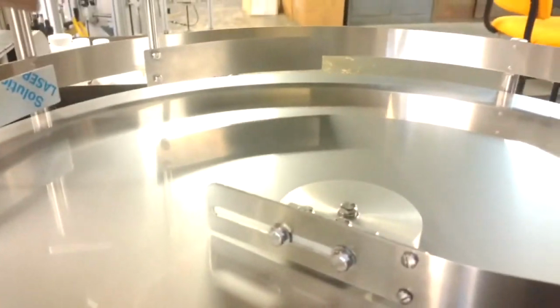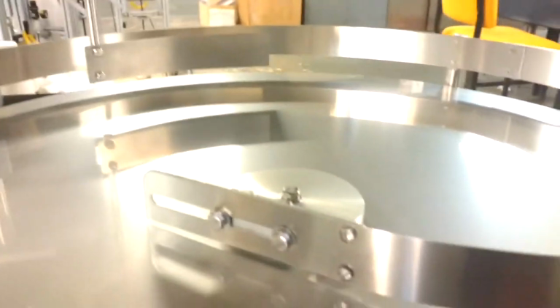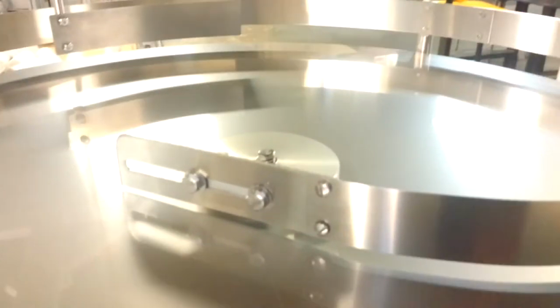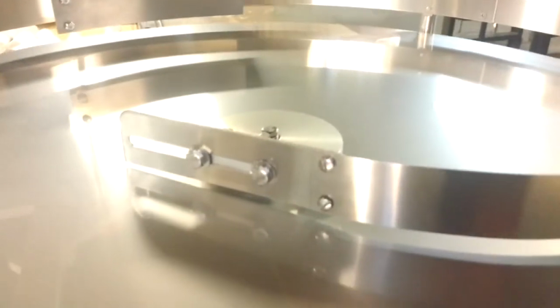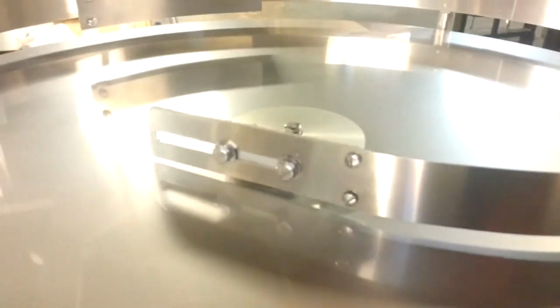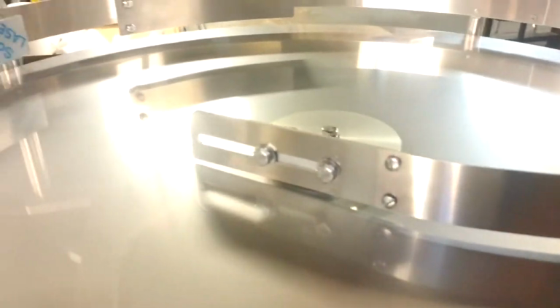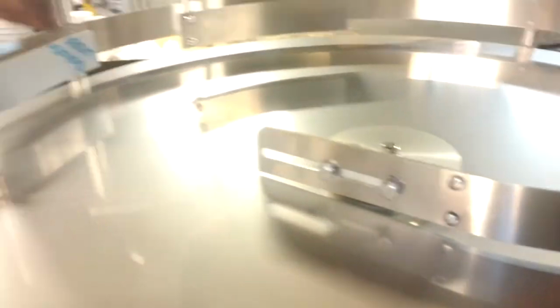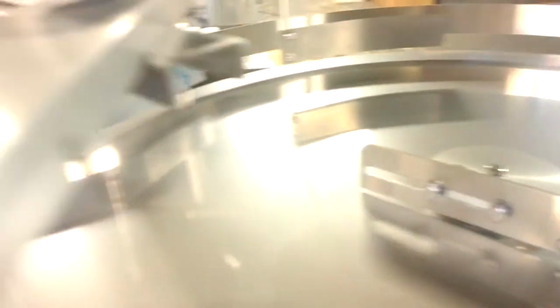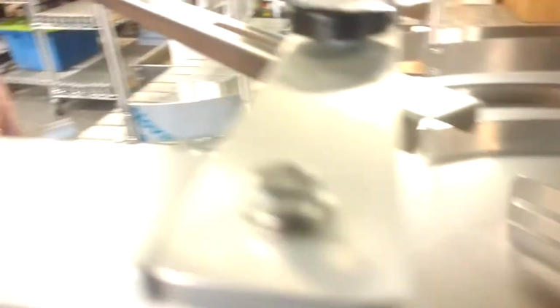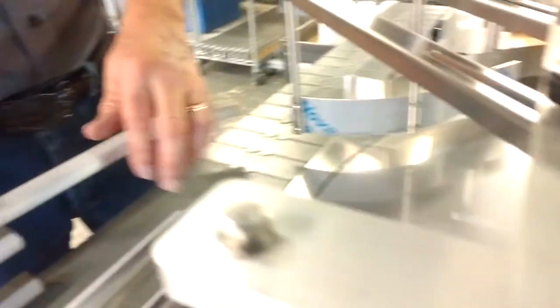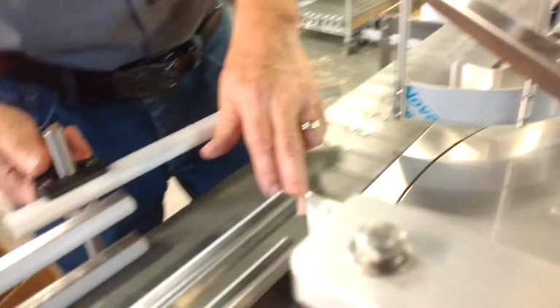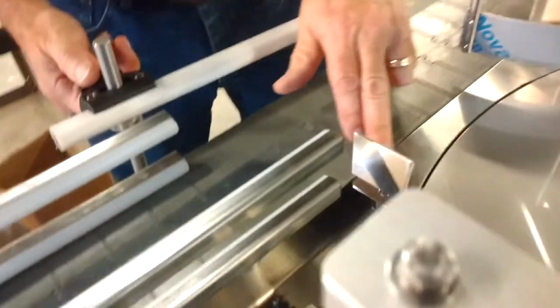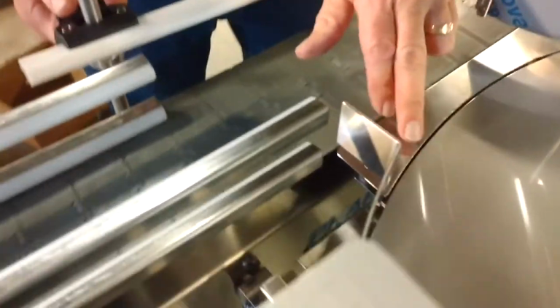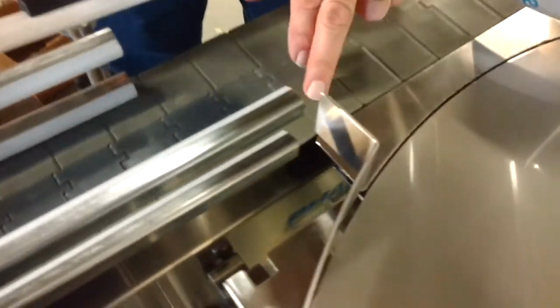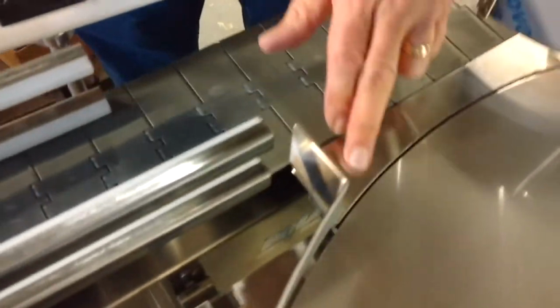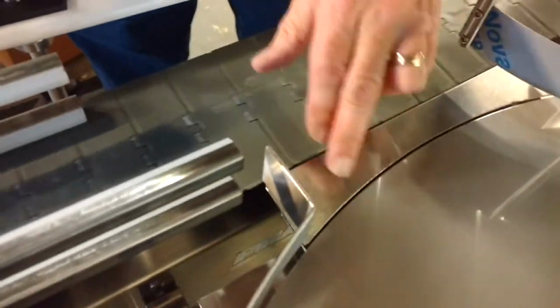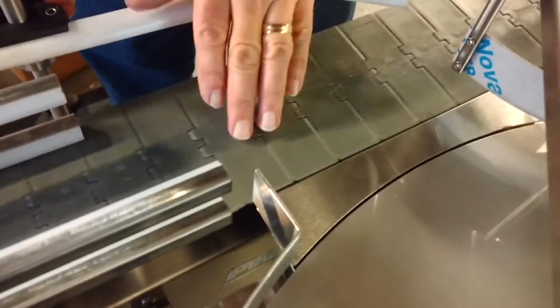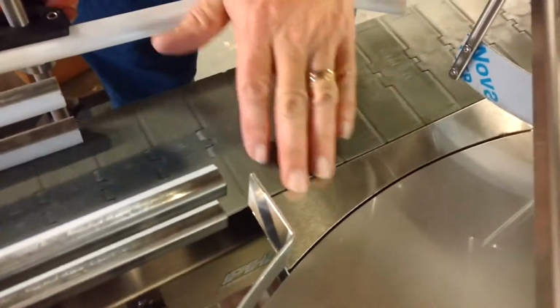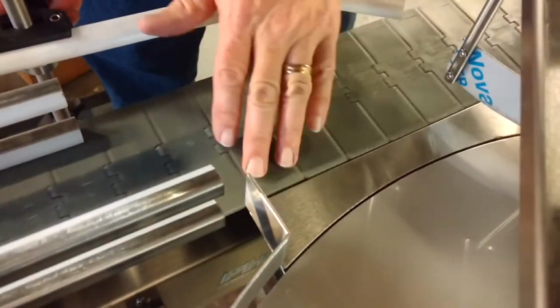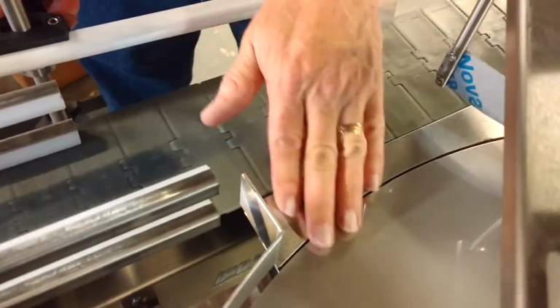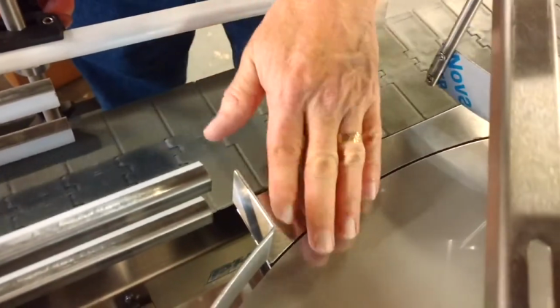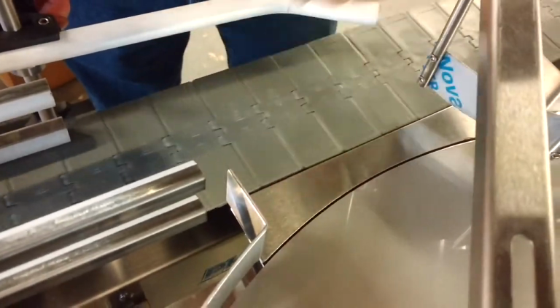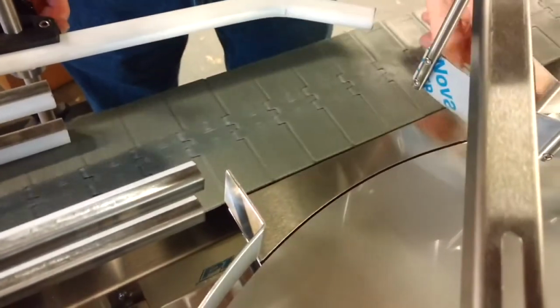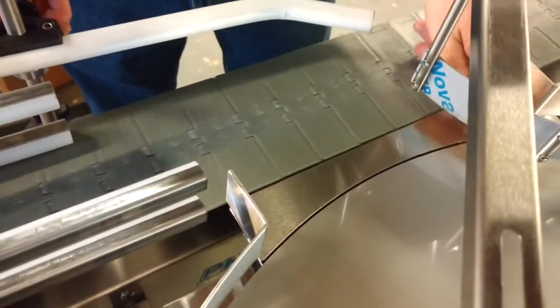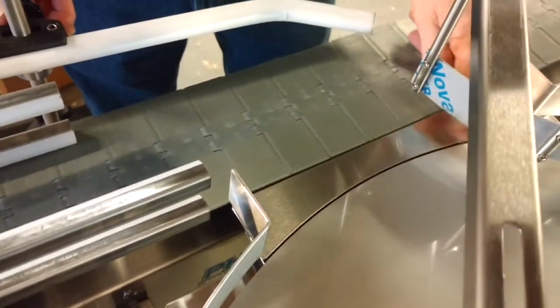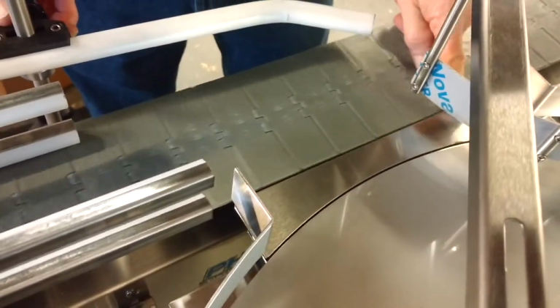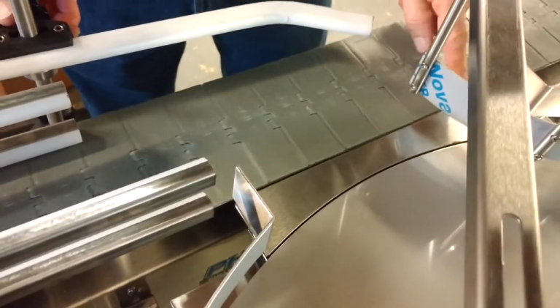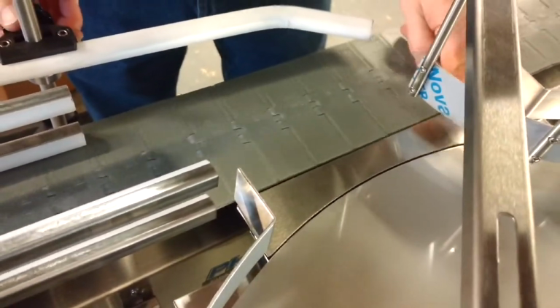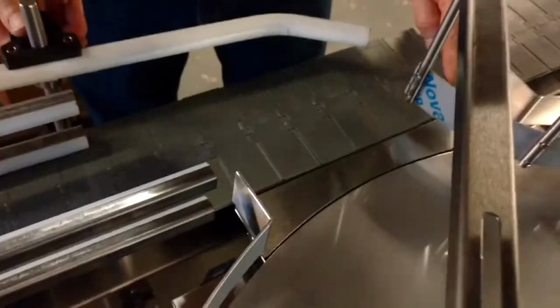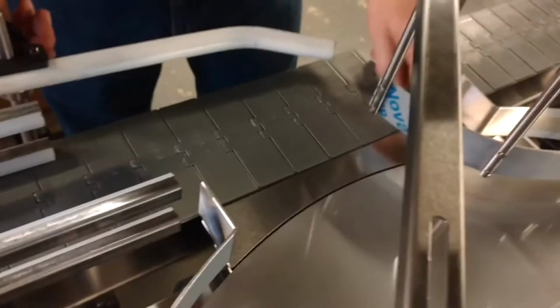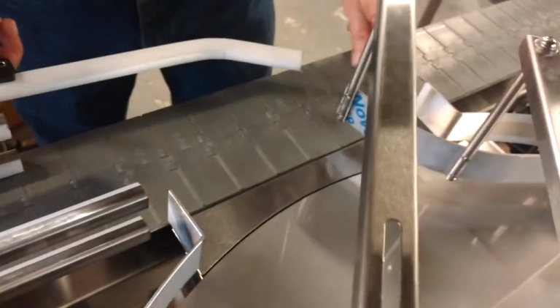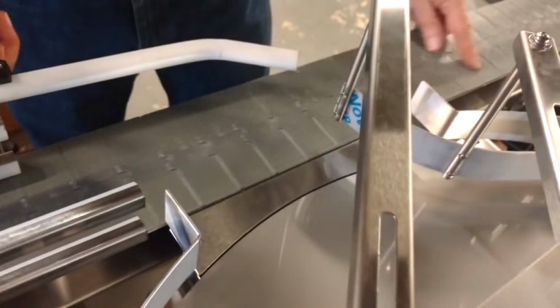And then your dead plate here — you want this side lower than the belt so it doesn't hang up, and this side a little higher when you're coming off so it's not tripping on the belt.